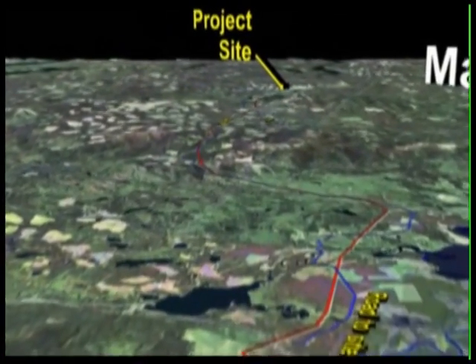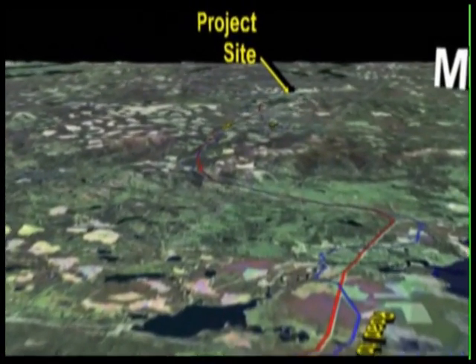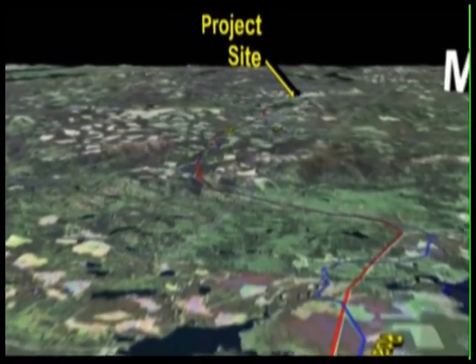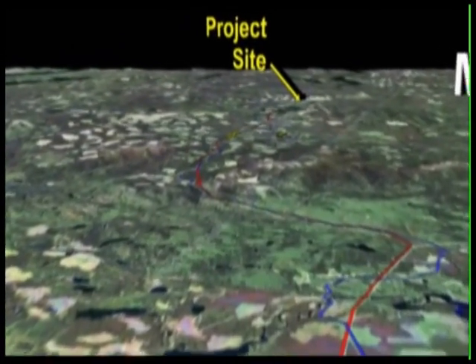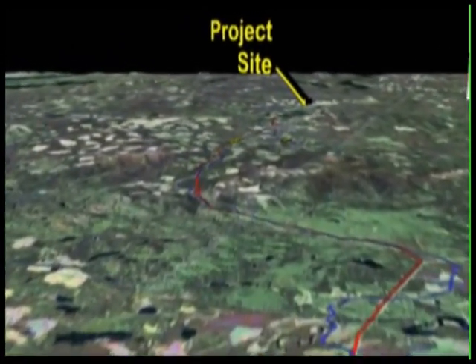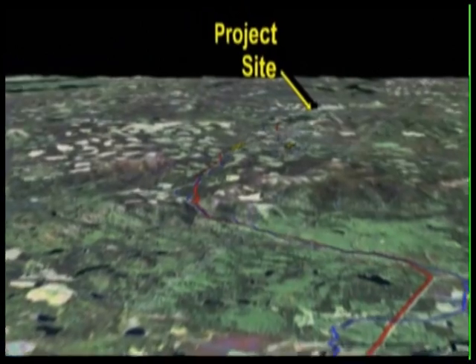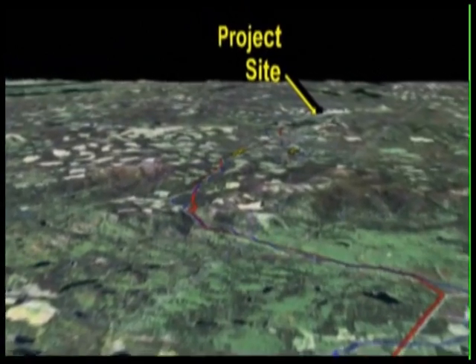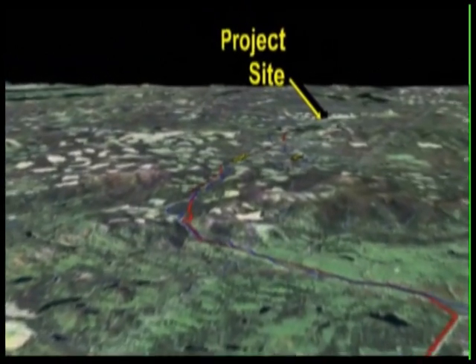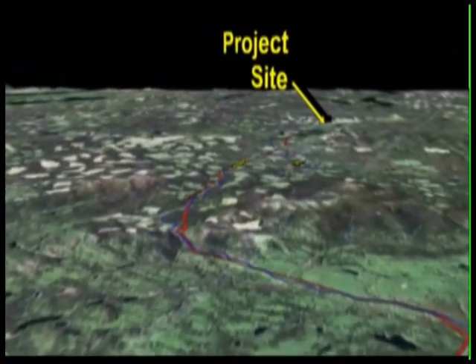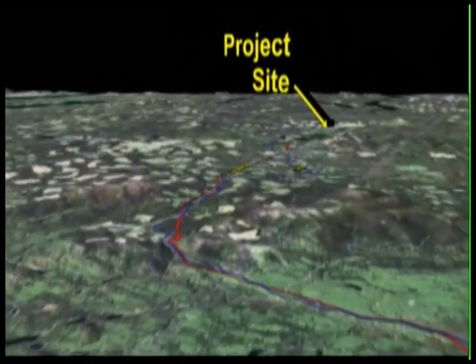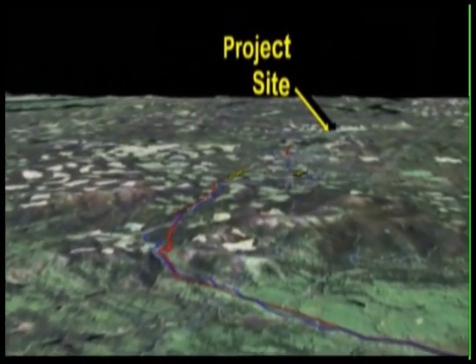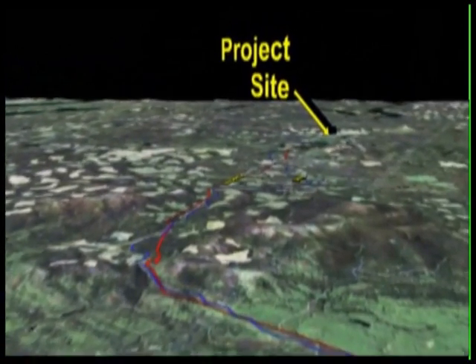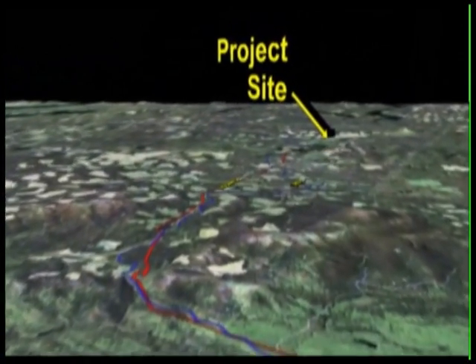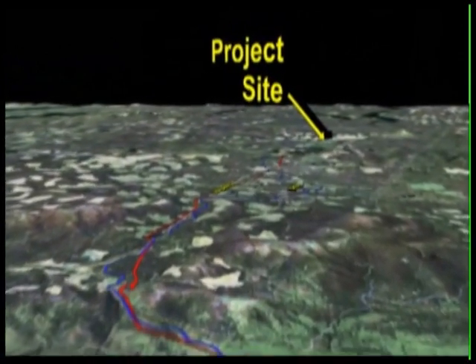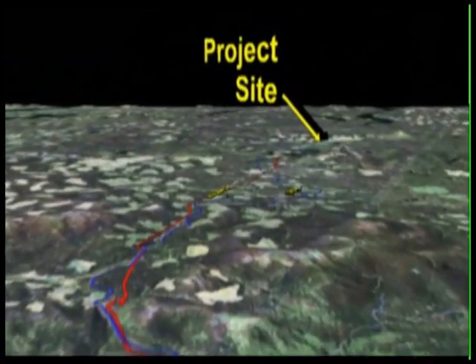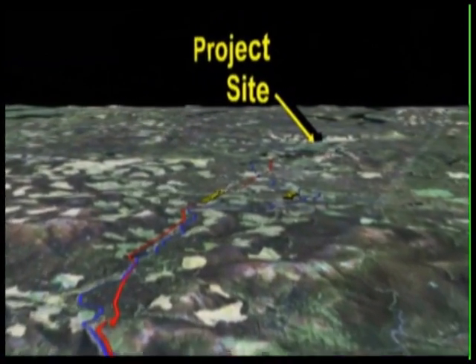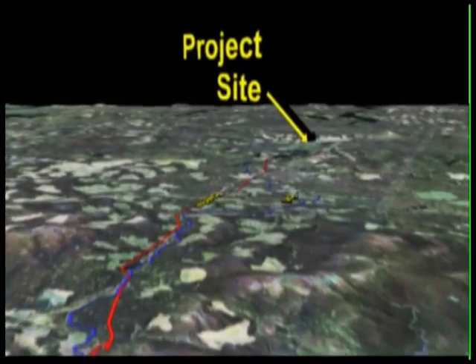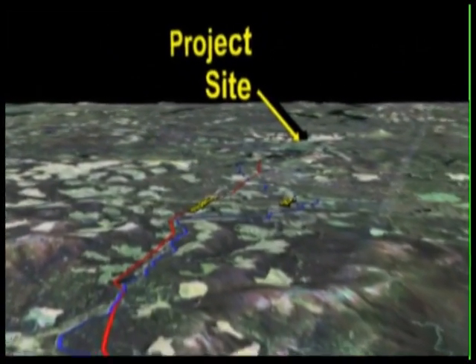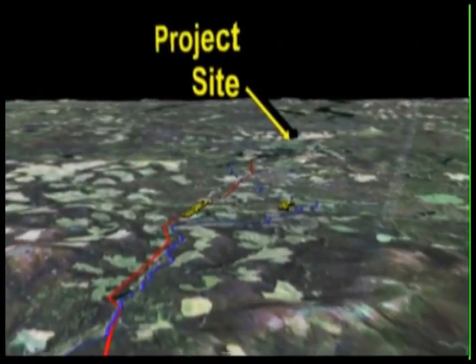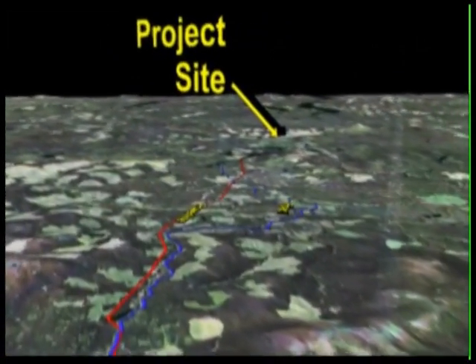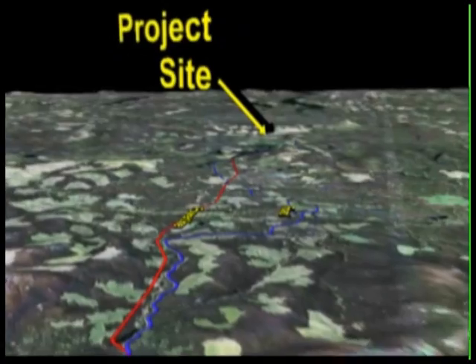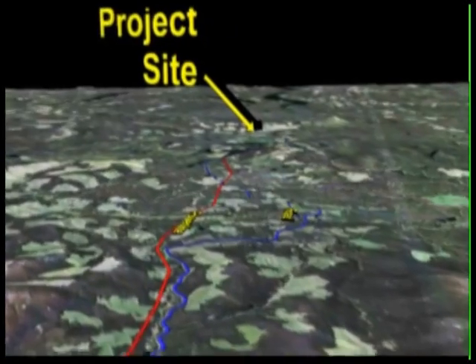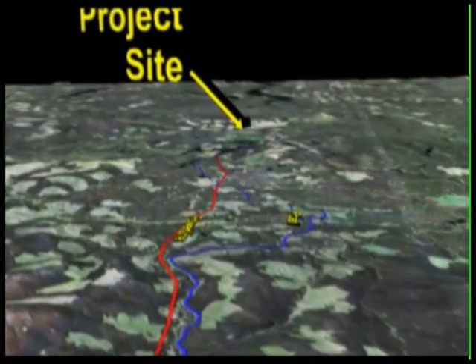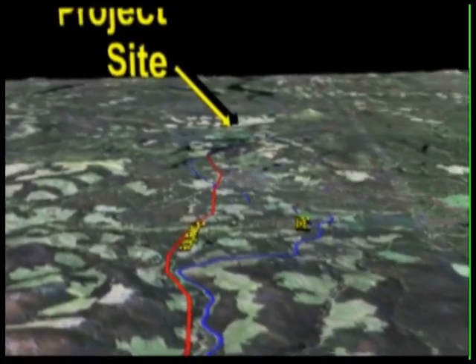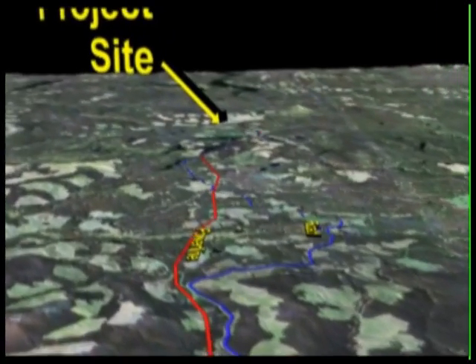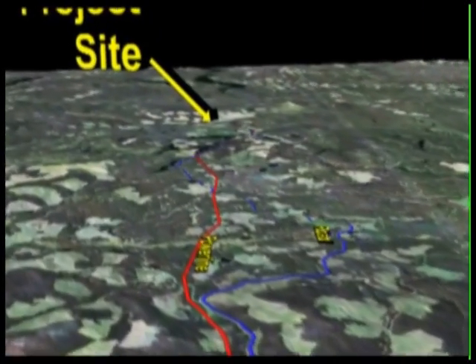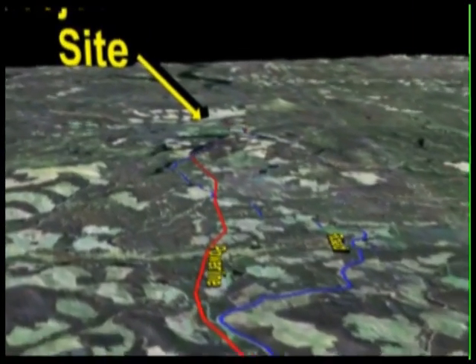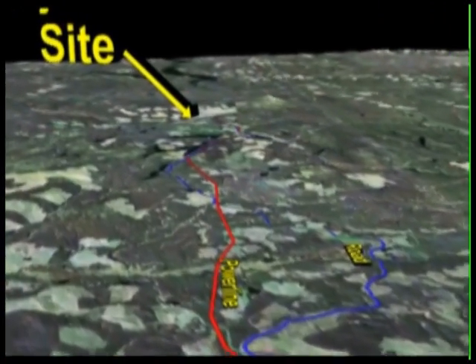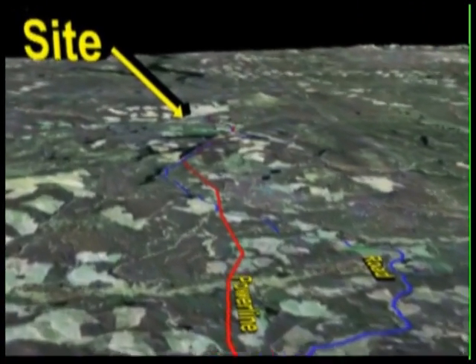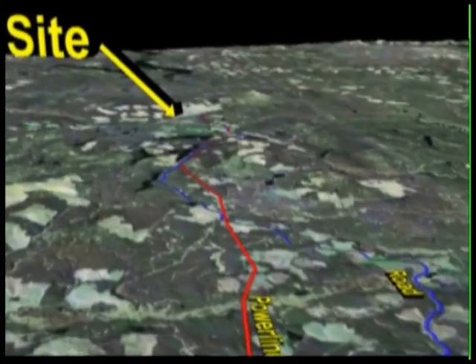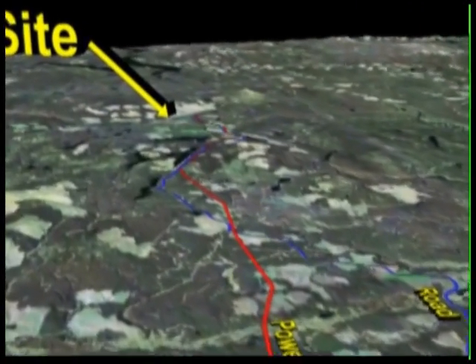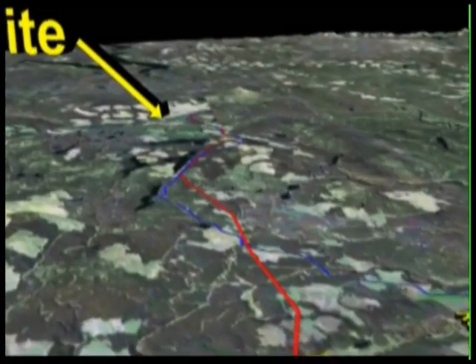The mill is a 60,000 ton per day concentrator employing conventional grinding and flotation processes to produce a marketable product containing copper, gold, and silver.